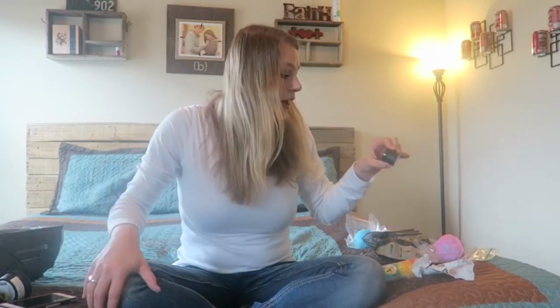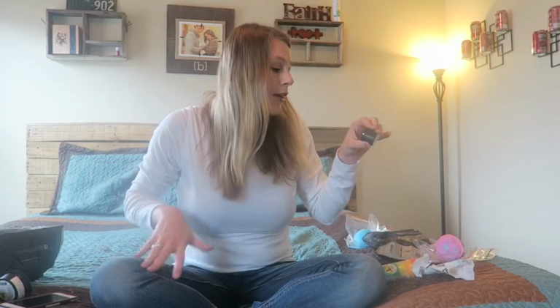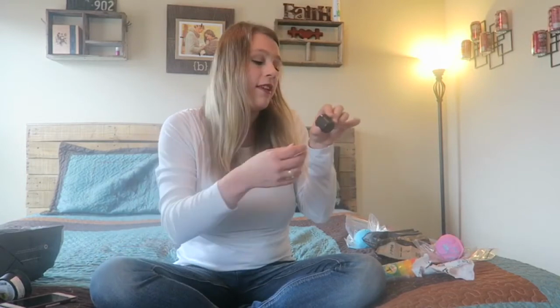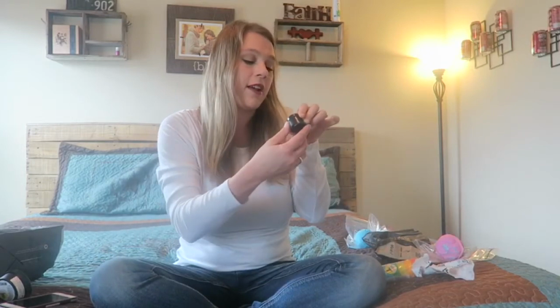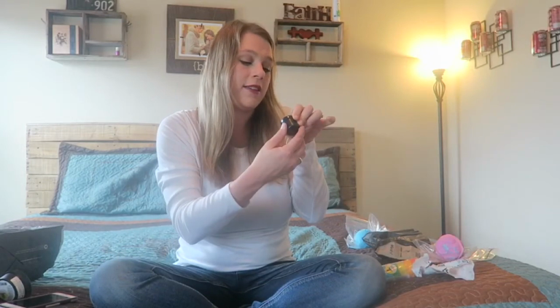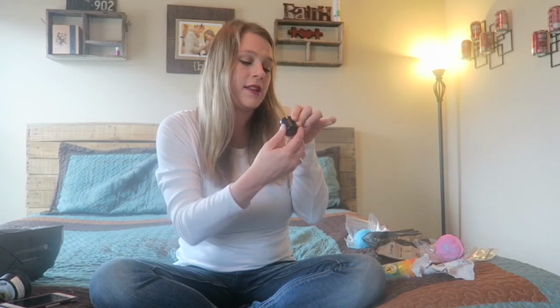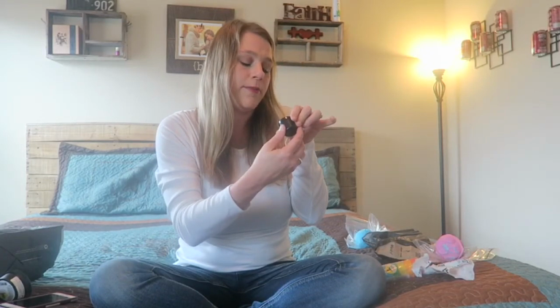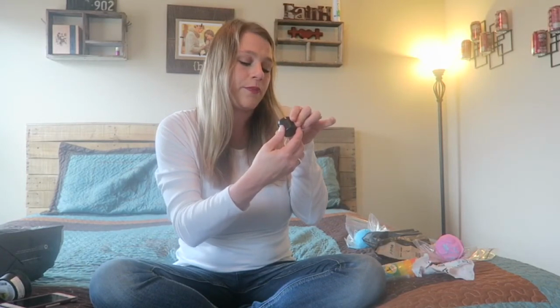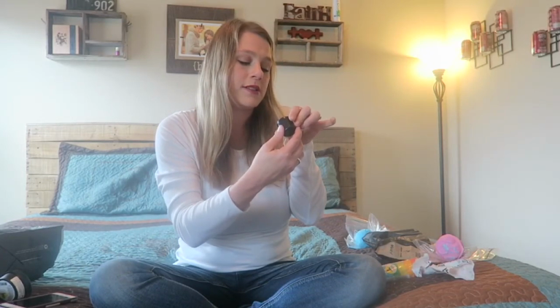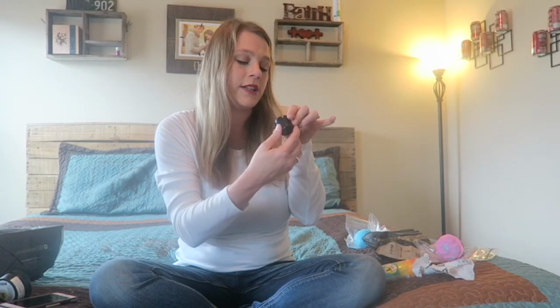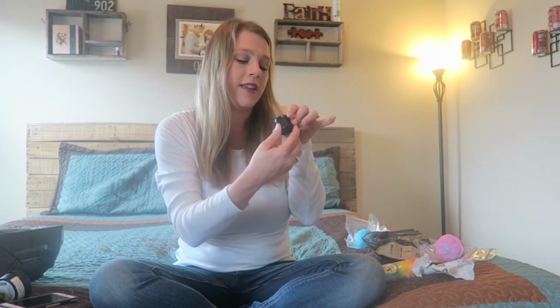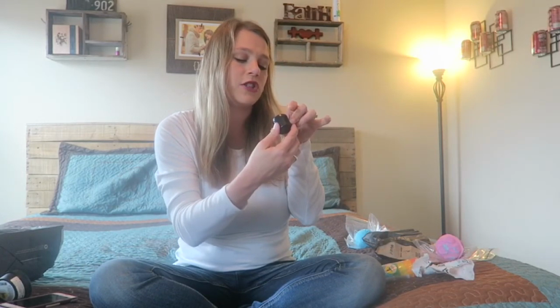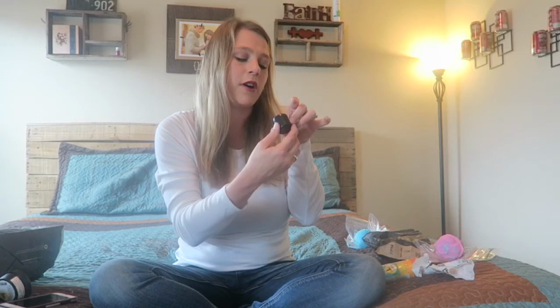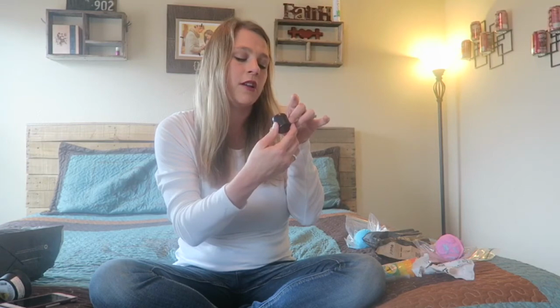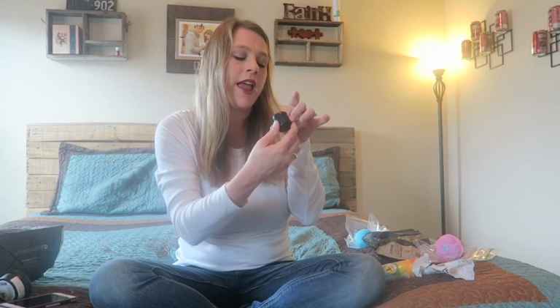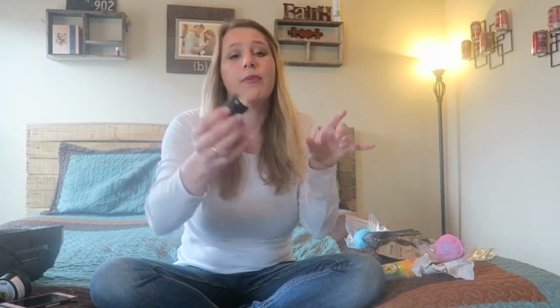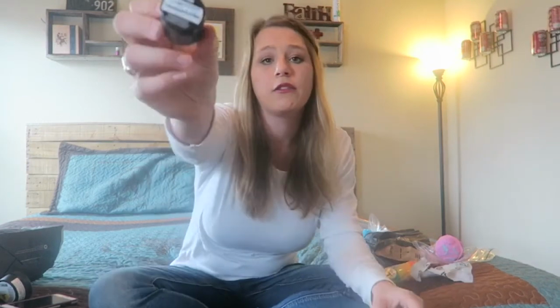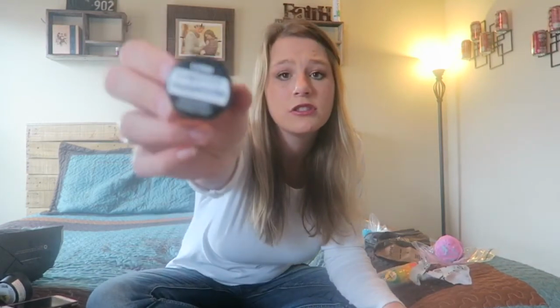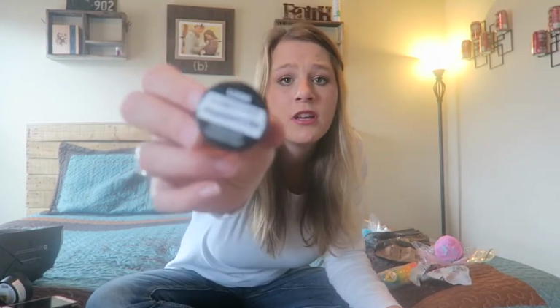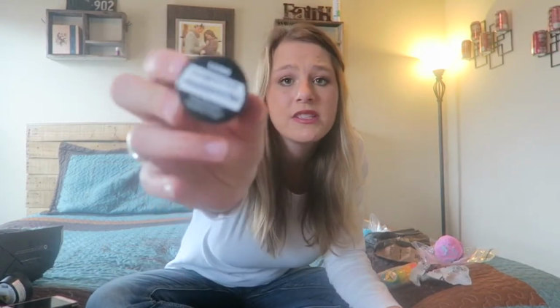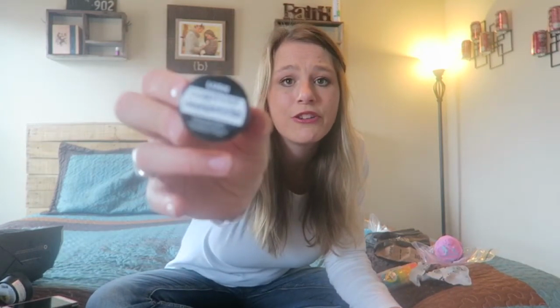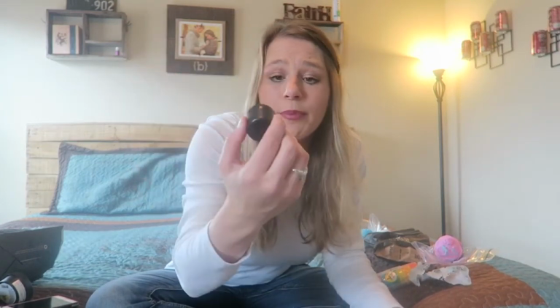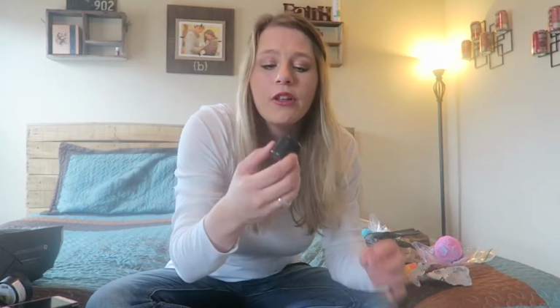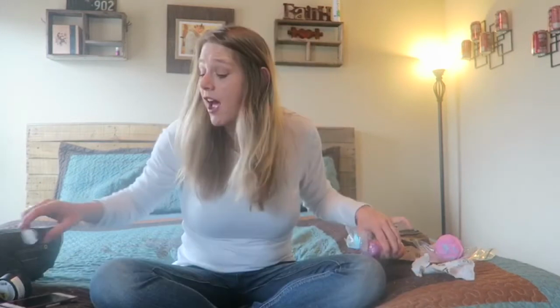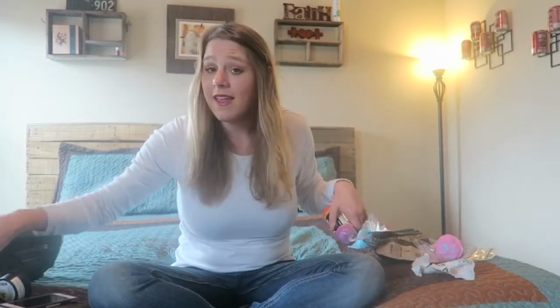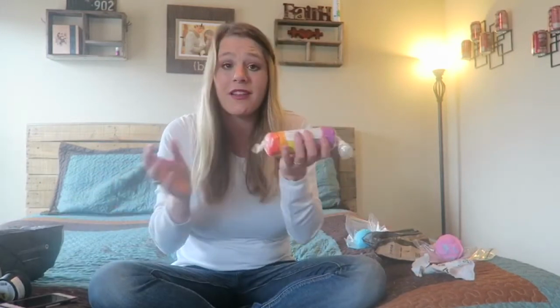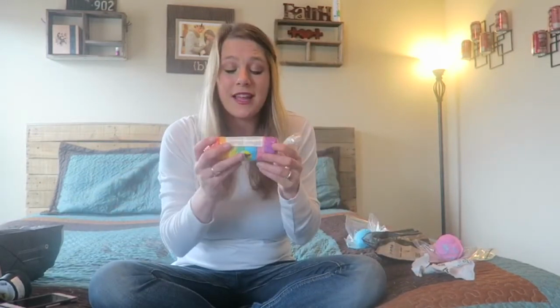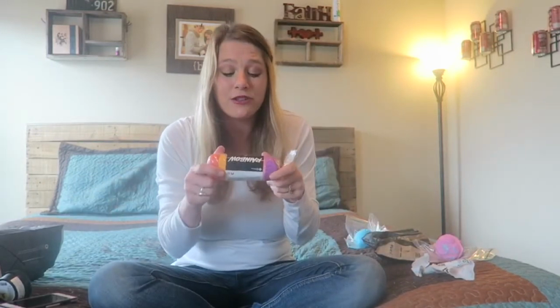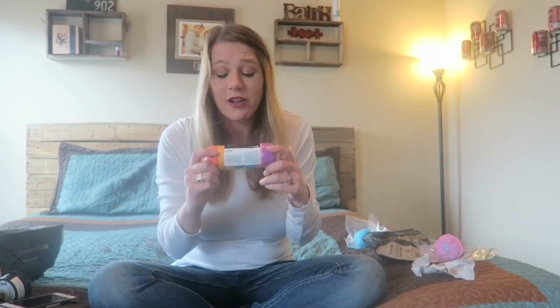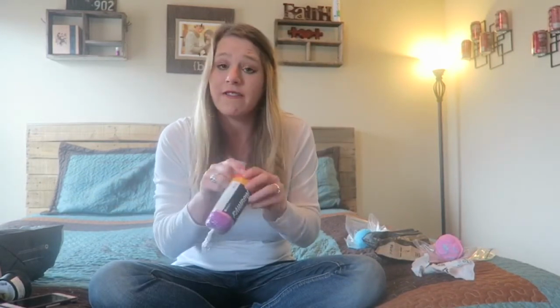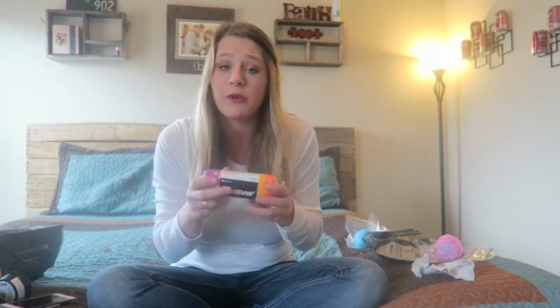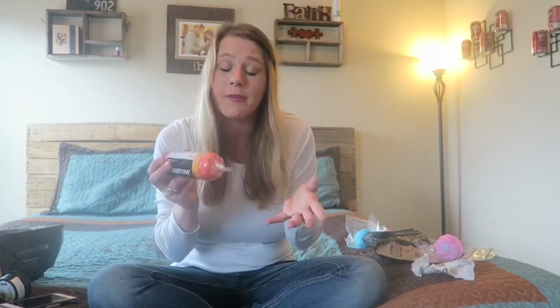I also got a sample of the Charity Pot hand and body lotion. And then last but not least, I couldn't leave the store without getting my kiddo something.